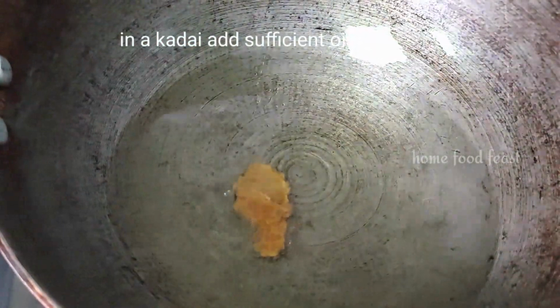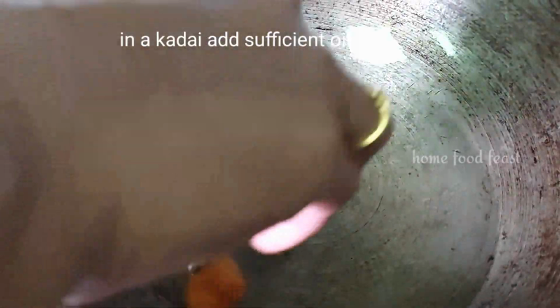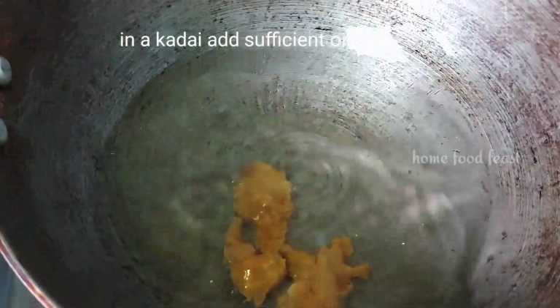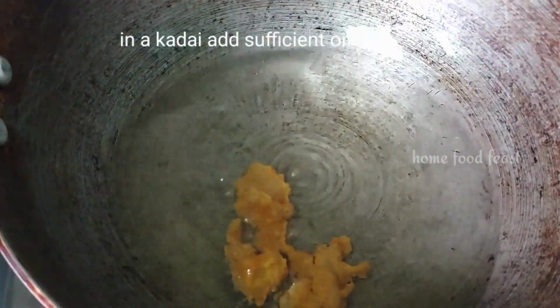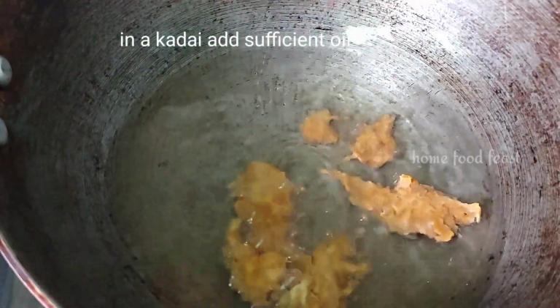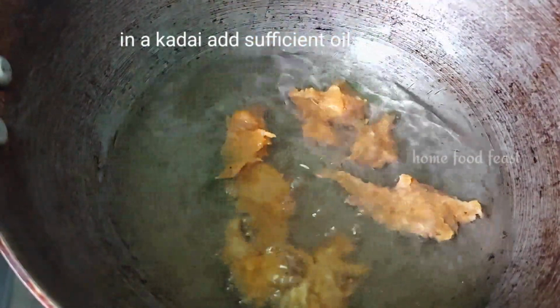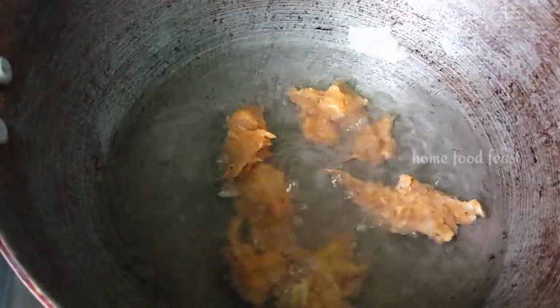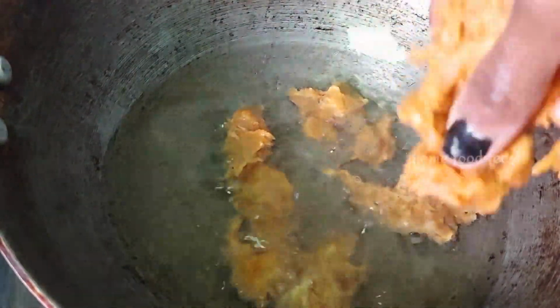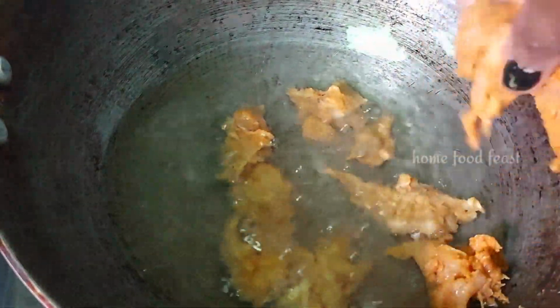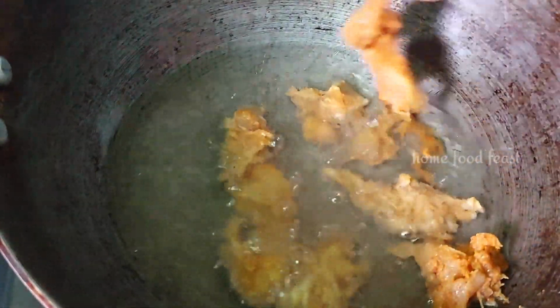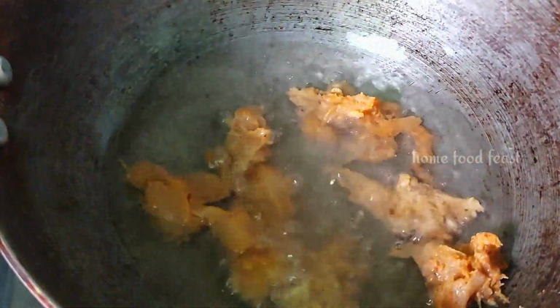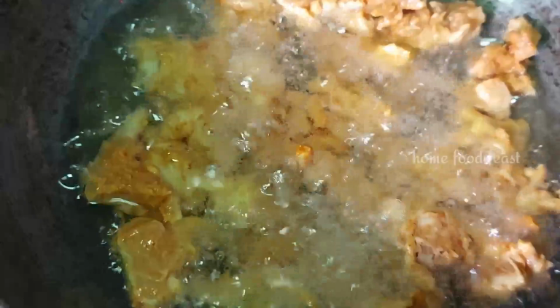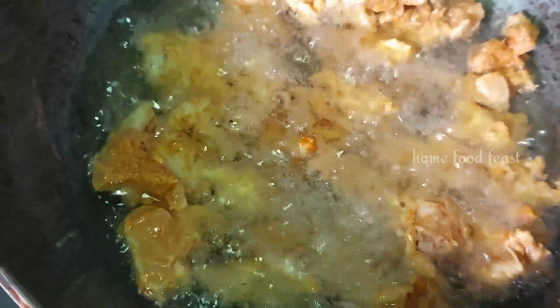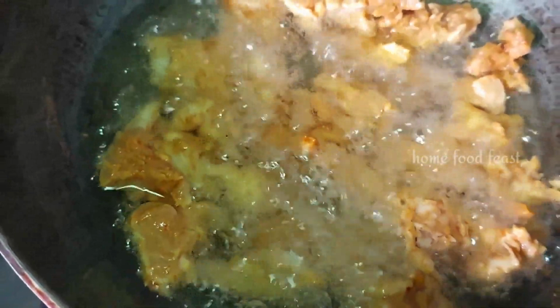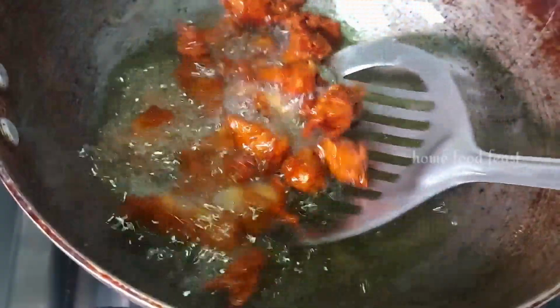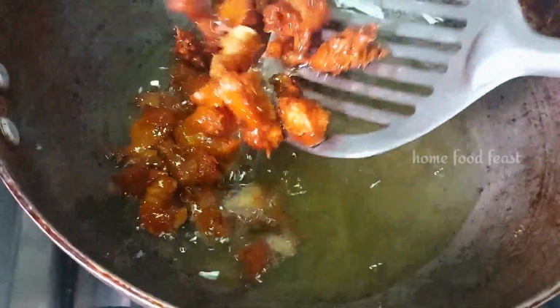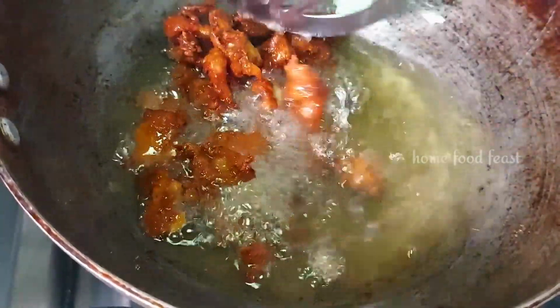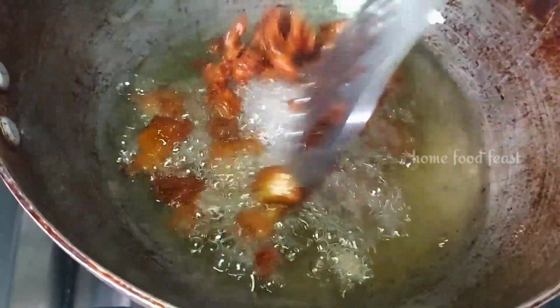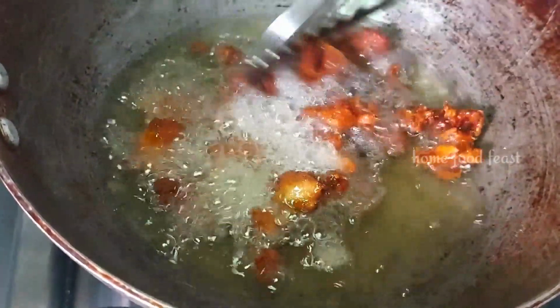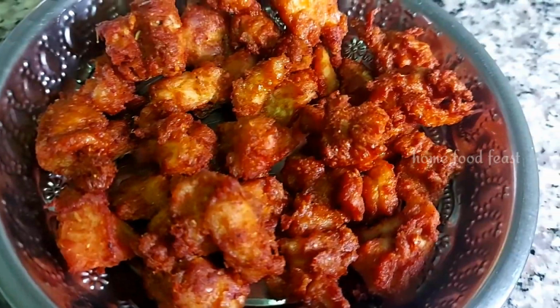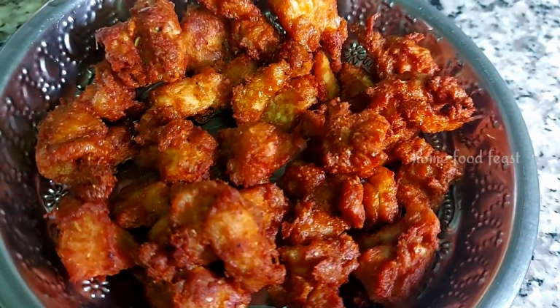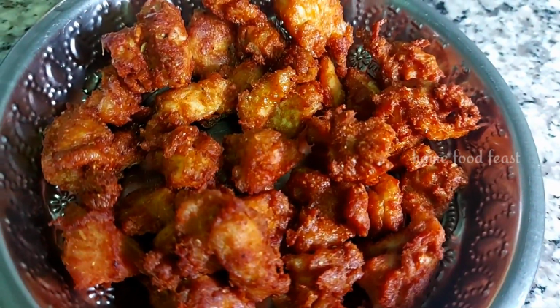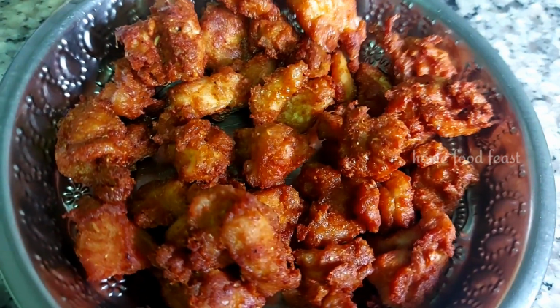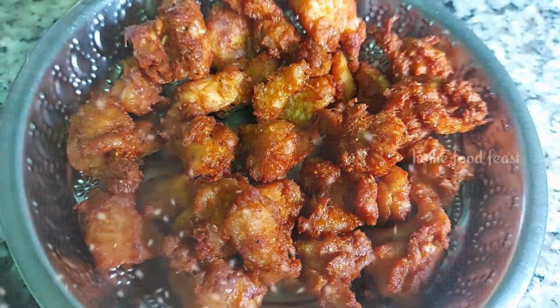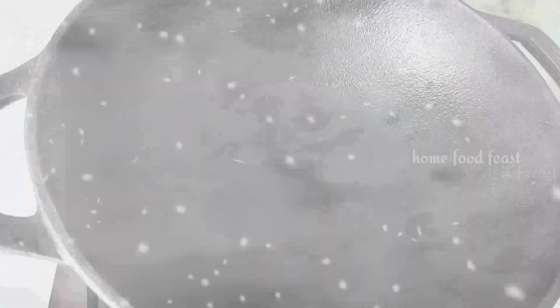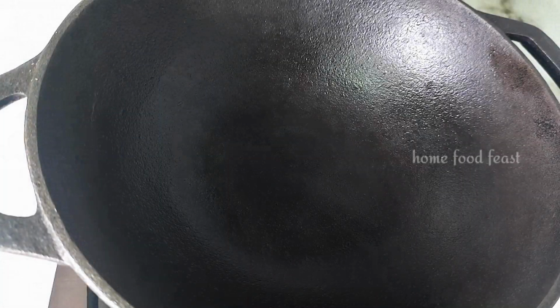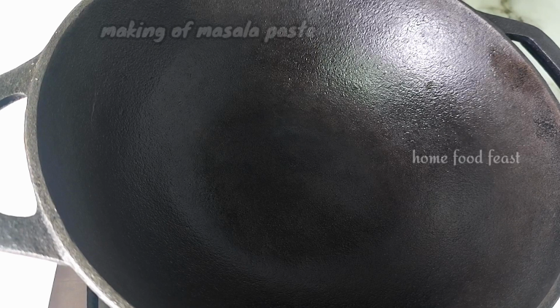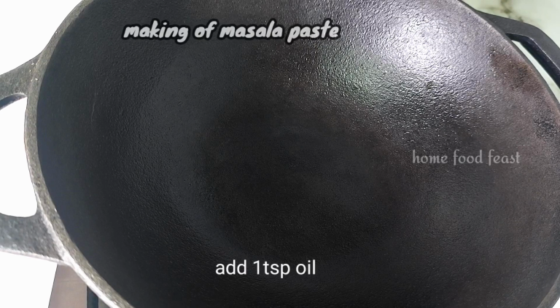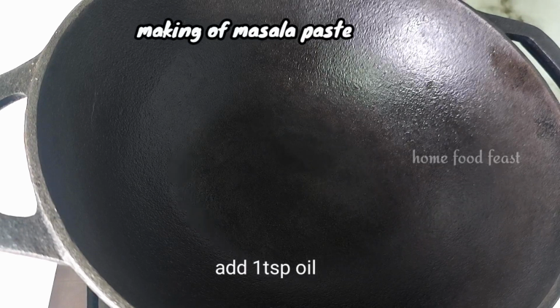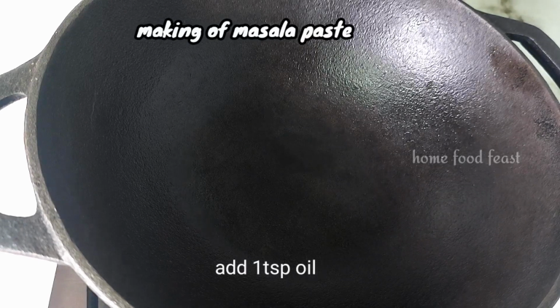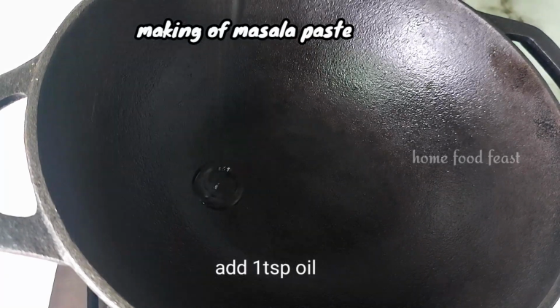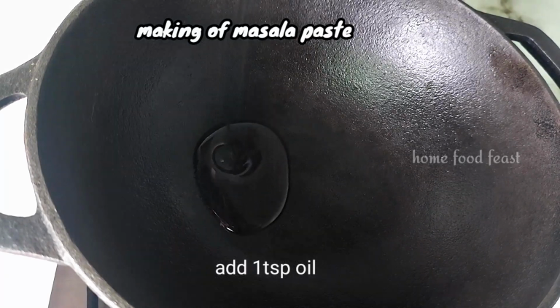Now let's fry the marinated chicken pieces. When we fry them, mix in a little bit at a time.